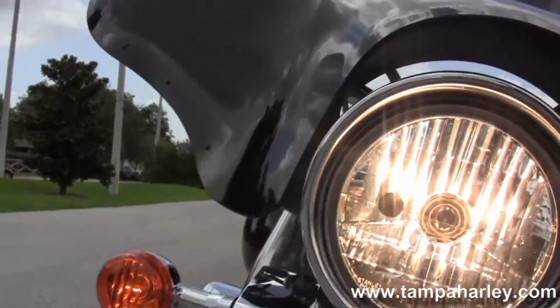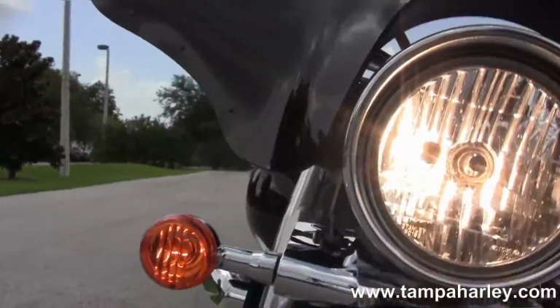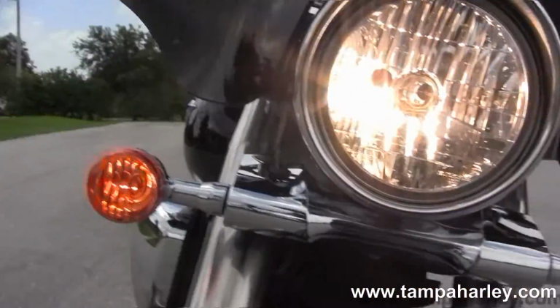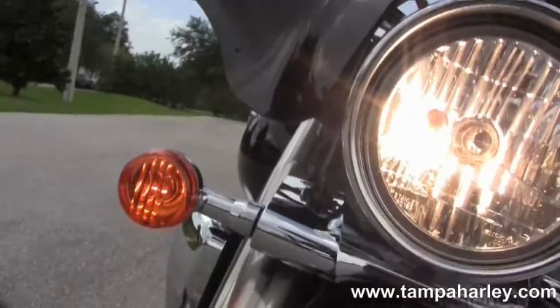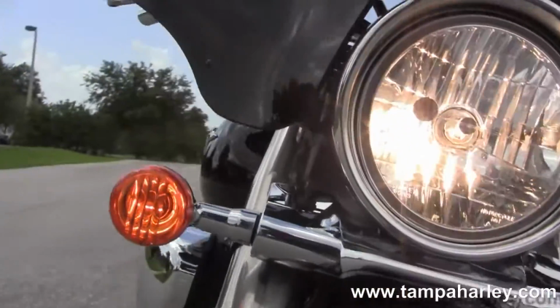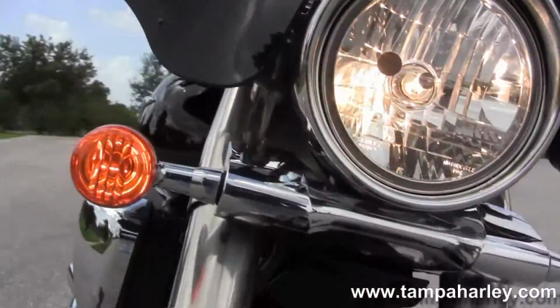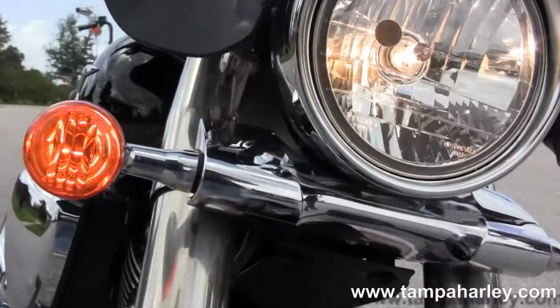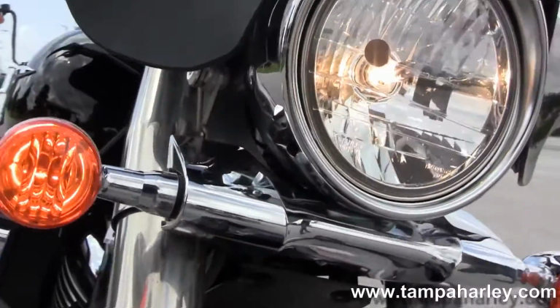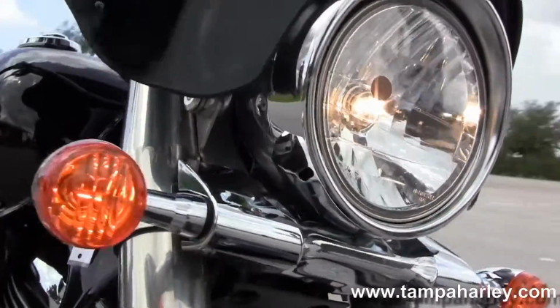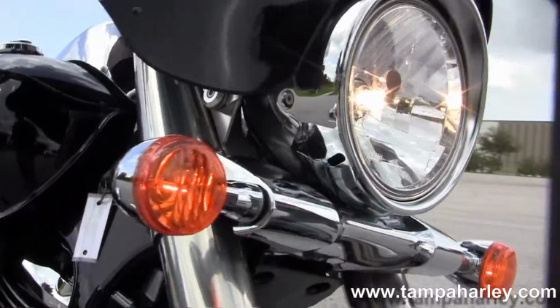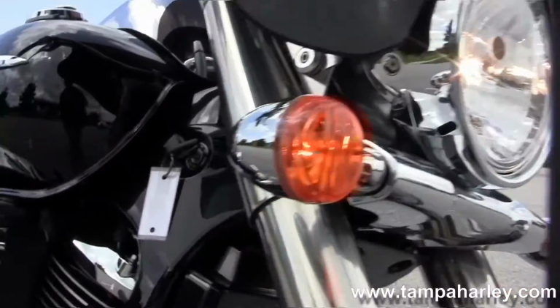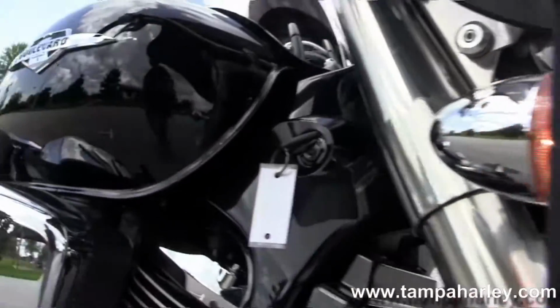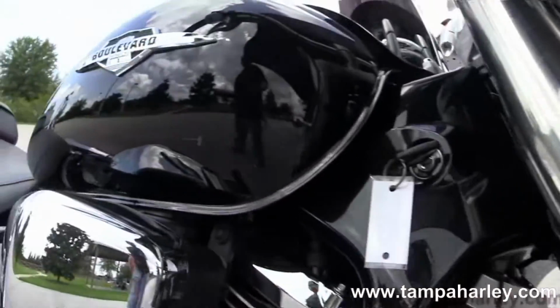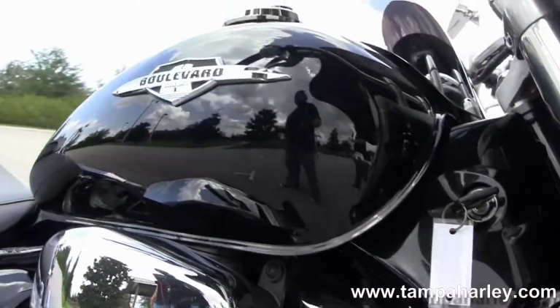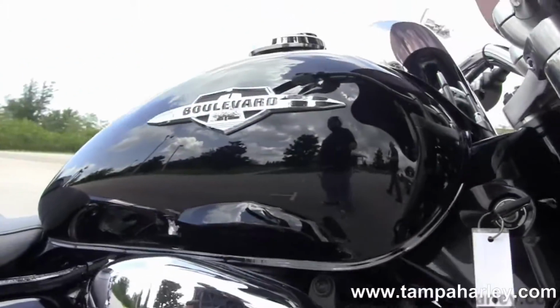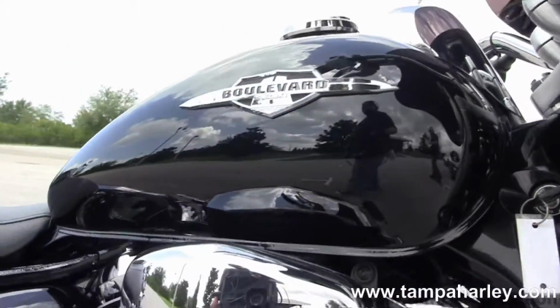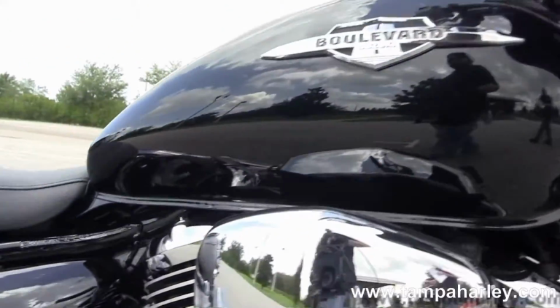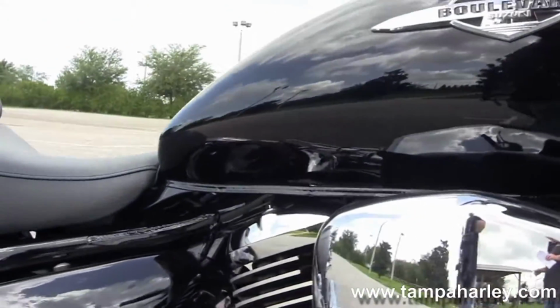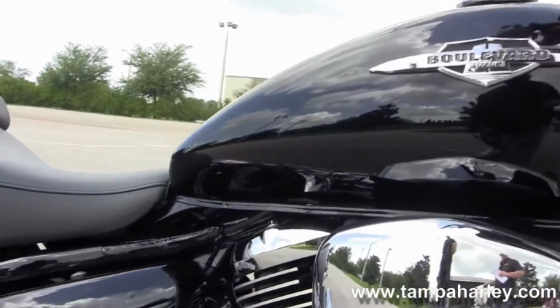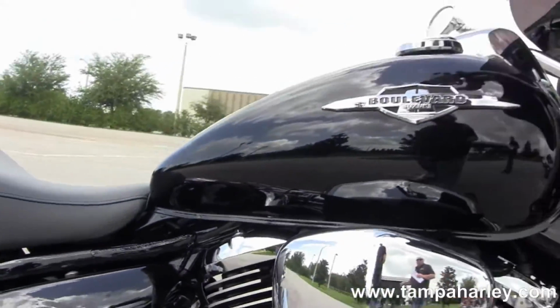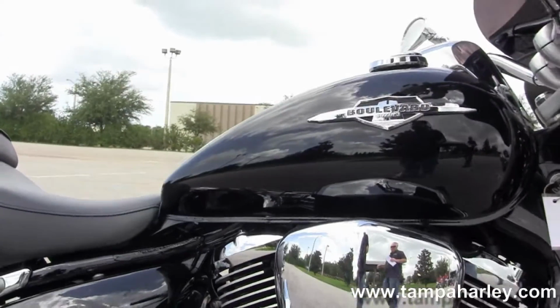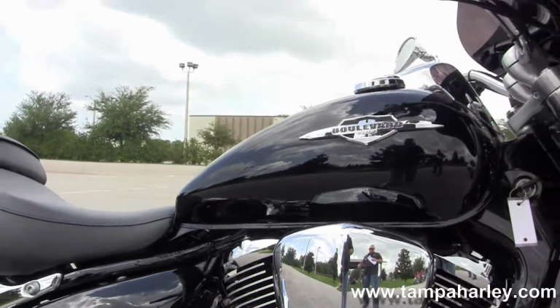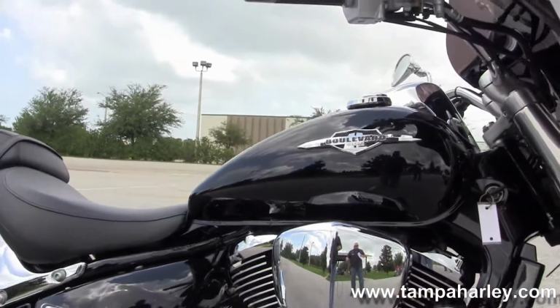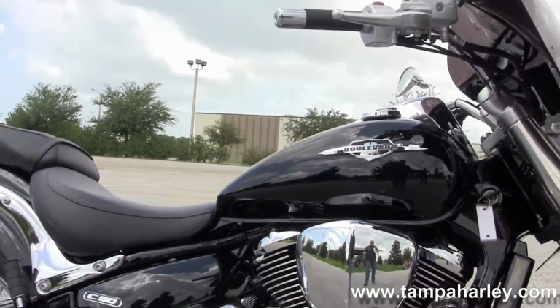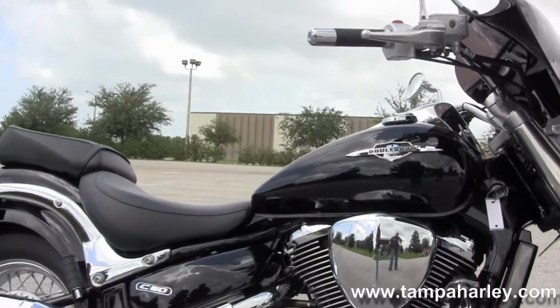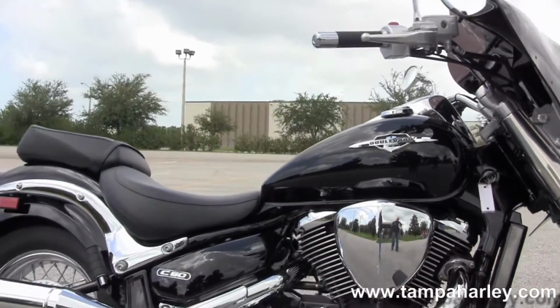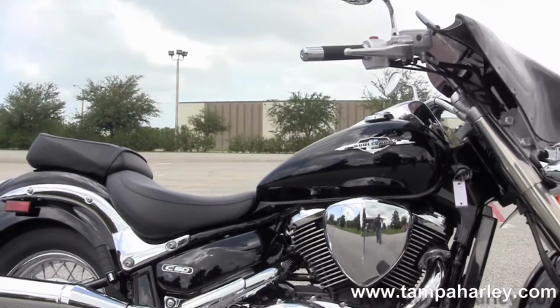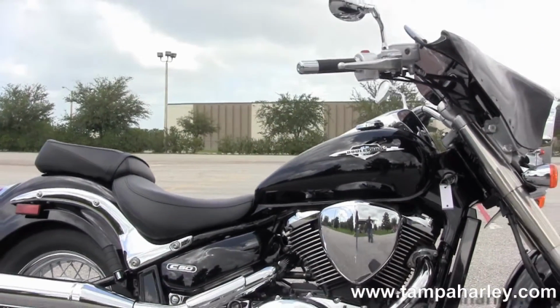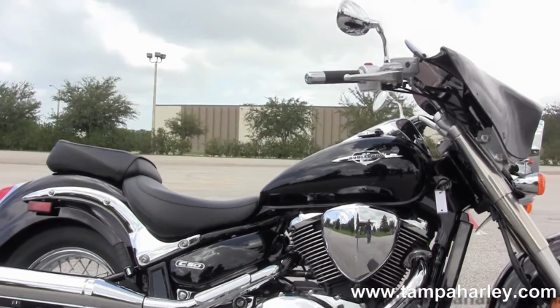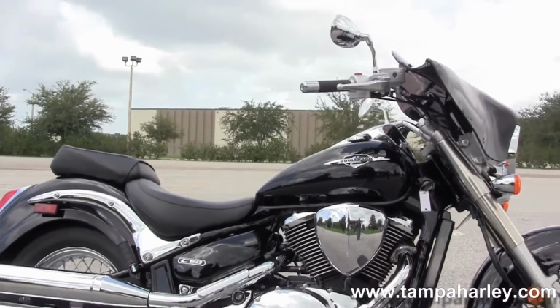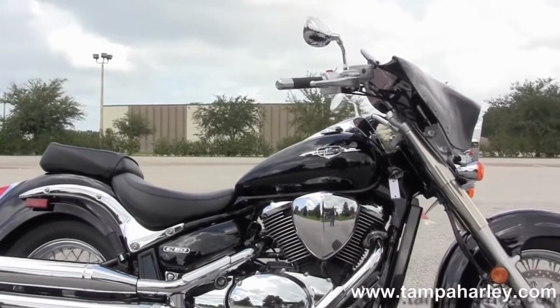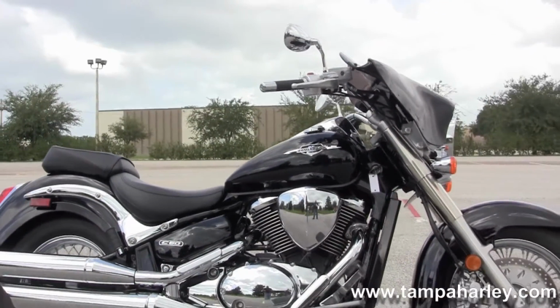Here at the world famous Harley Davidson of Brandon, all our bikes are fully serviced and safety inspected. We take anything on trade — import motorcycles, cars, campers, trucks, boats, RVs — you name it, we take it as long as we don't have to feed it.